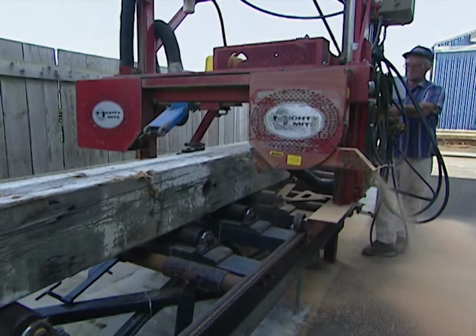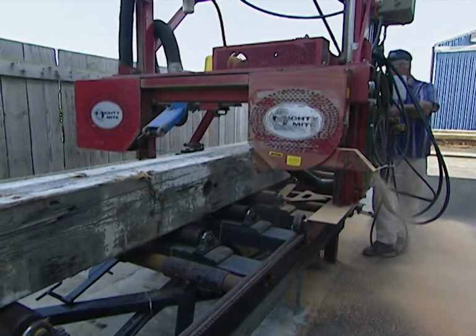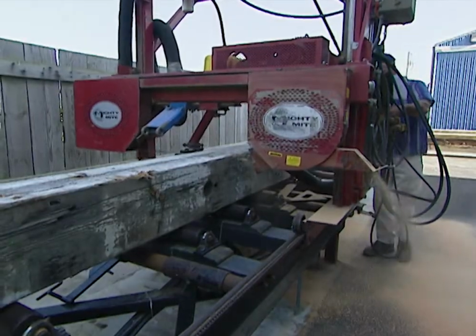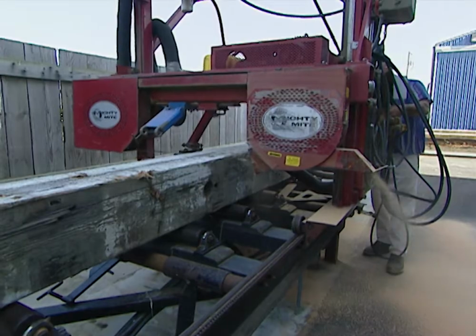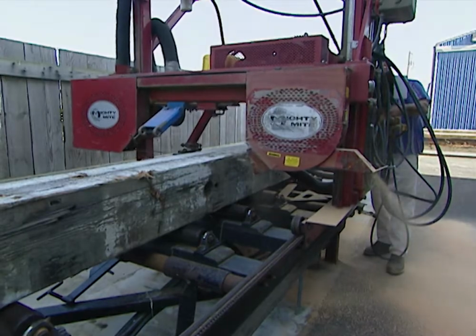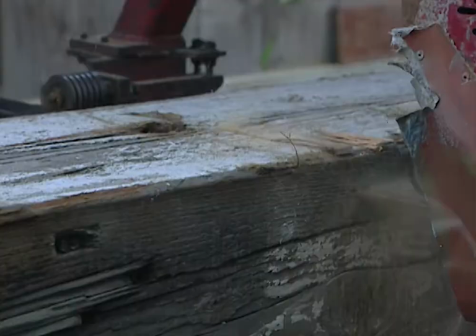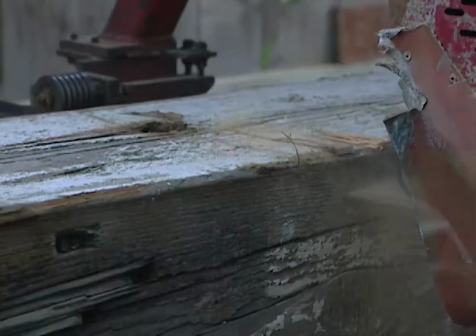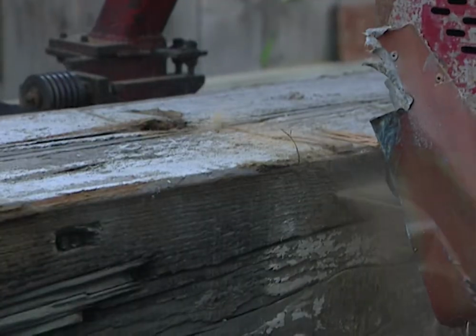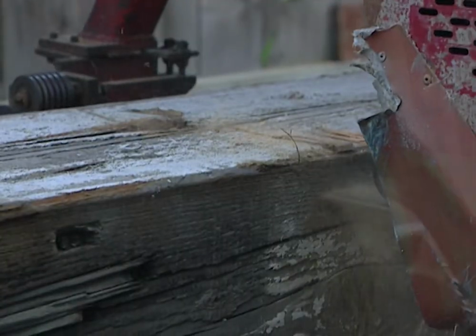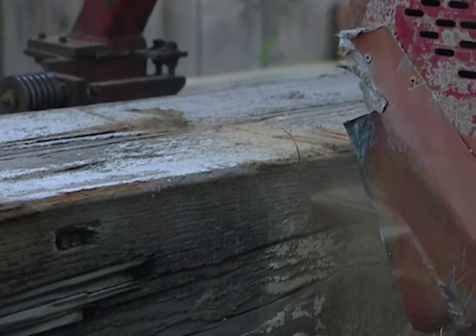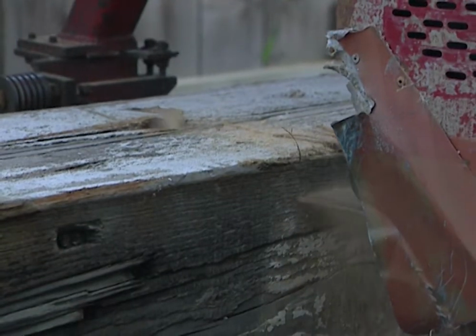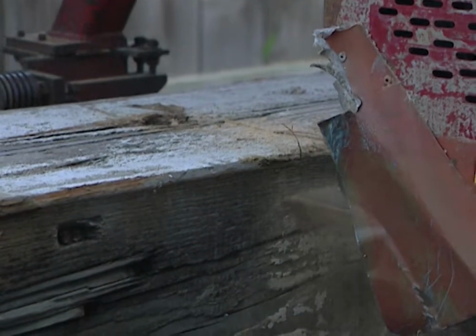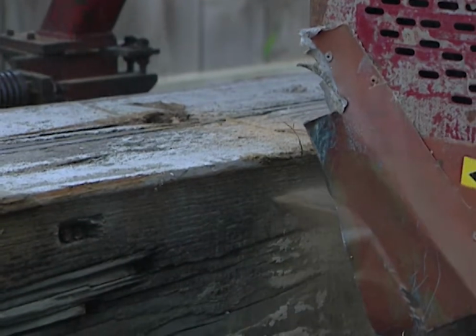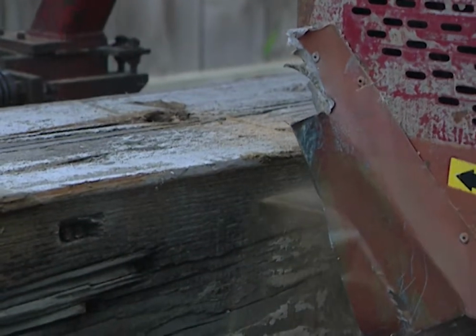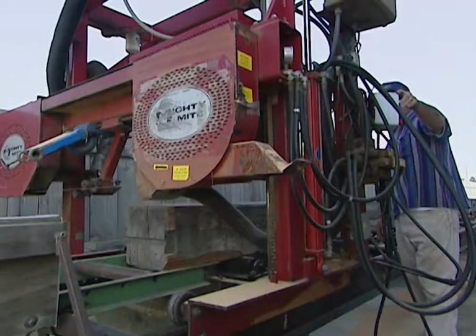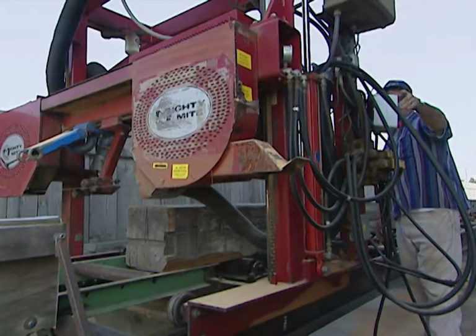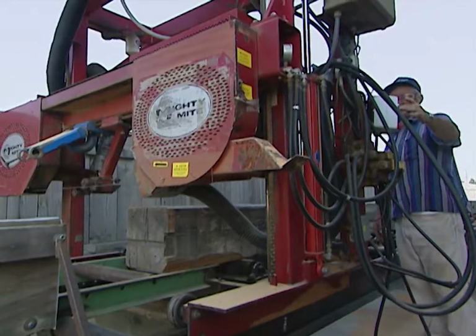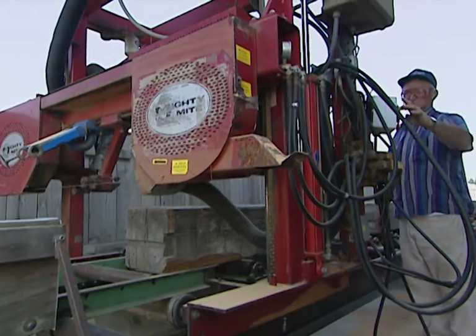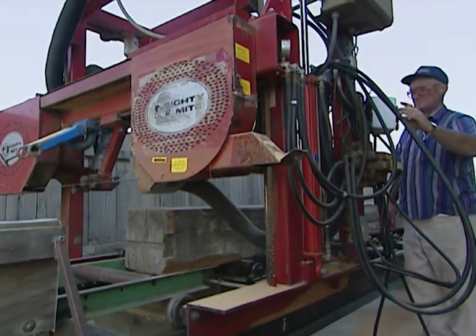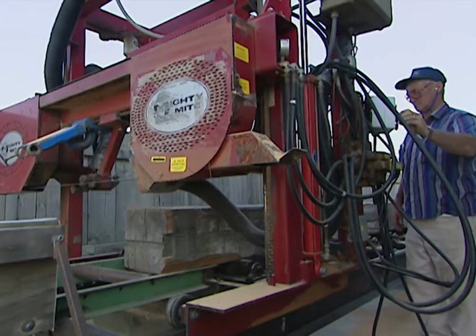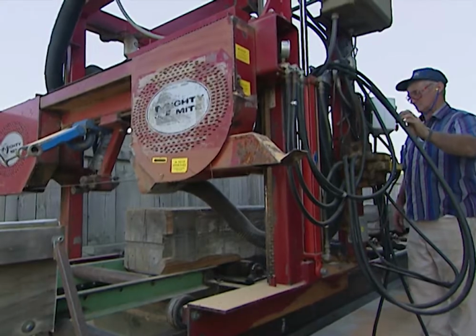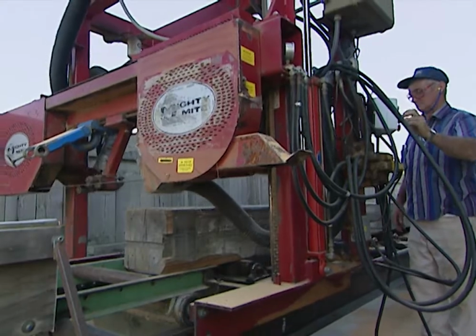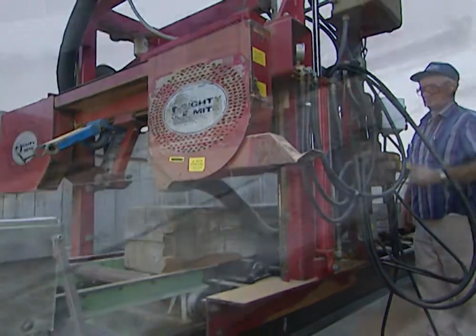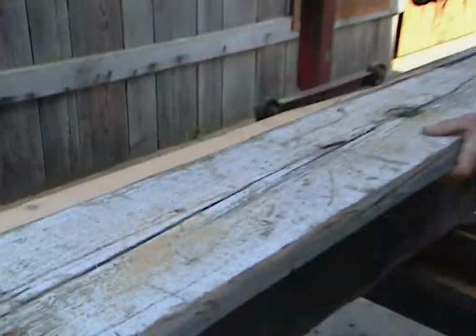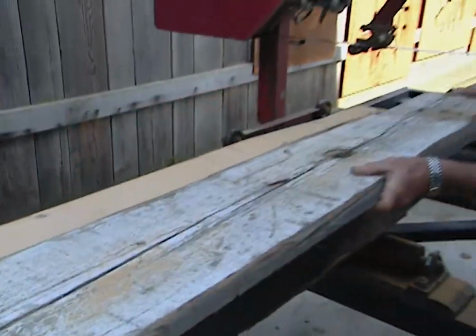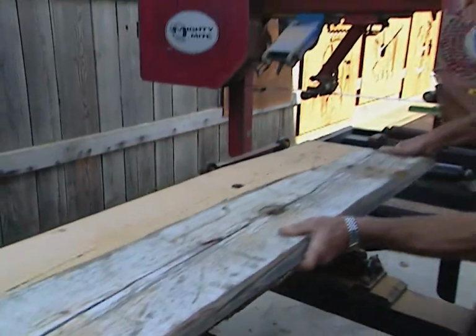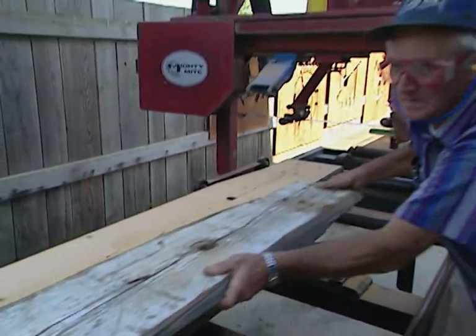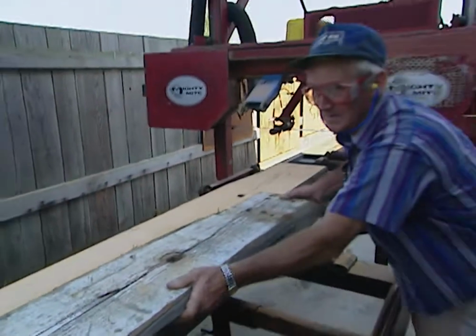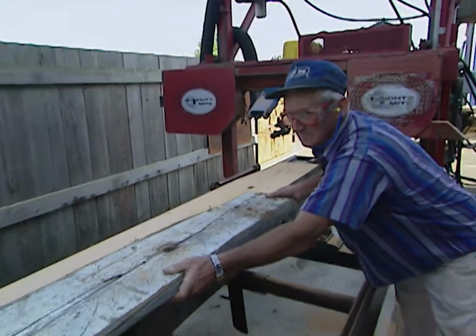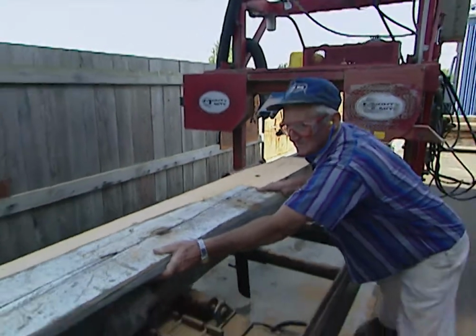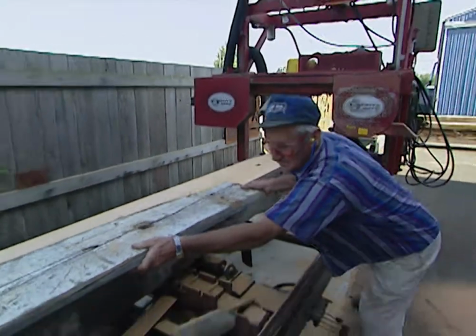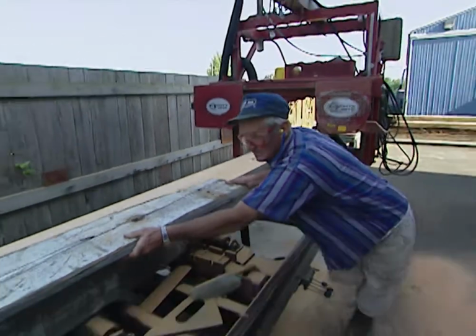Using a self-propelled bandsaw, one inch is cut off the face of the old timber. This will reveal the new timber underneath.